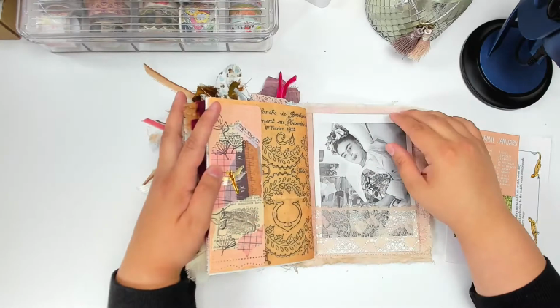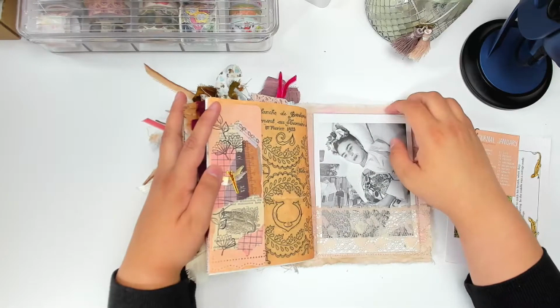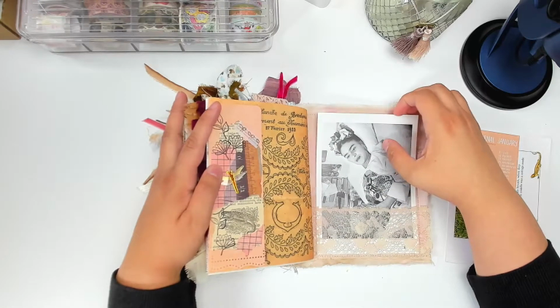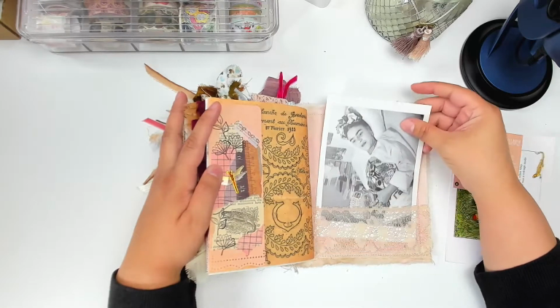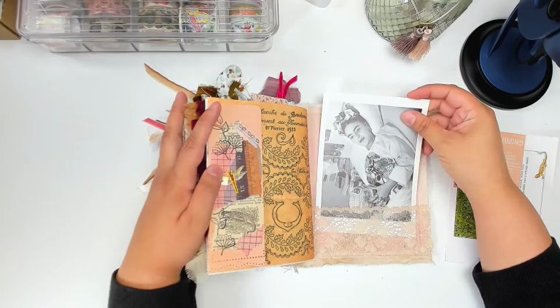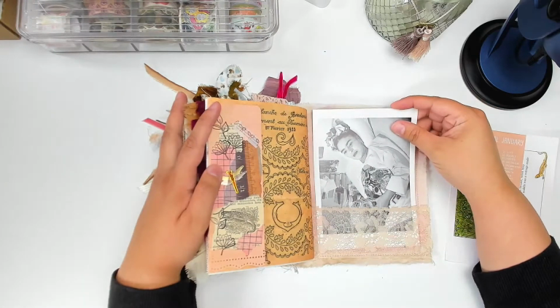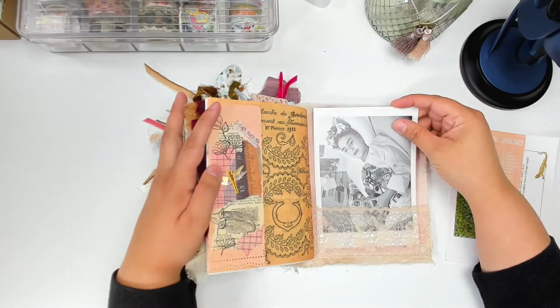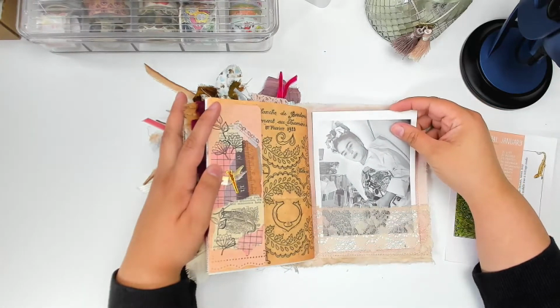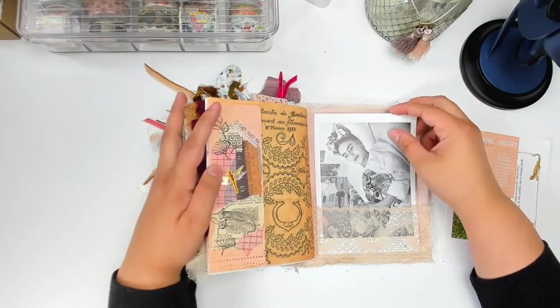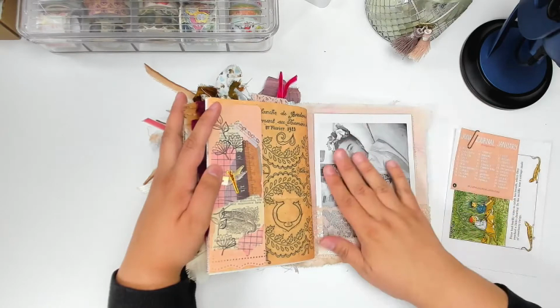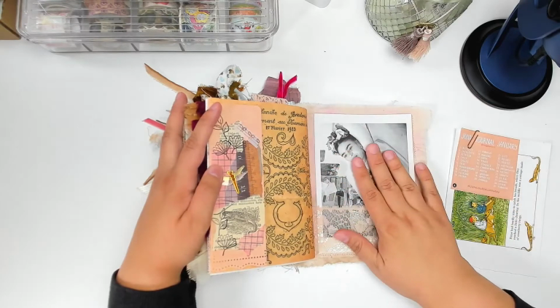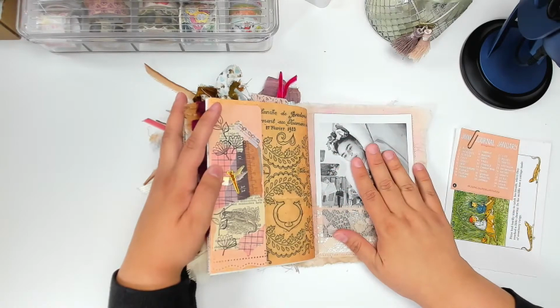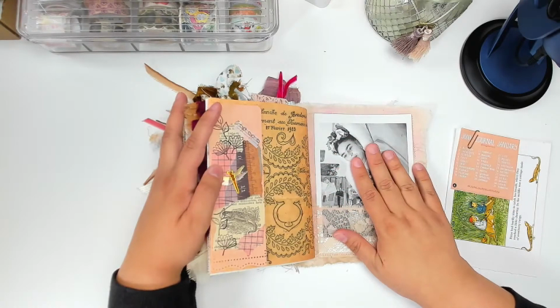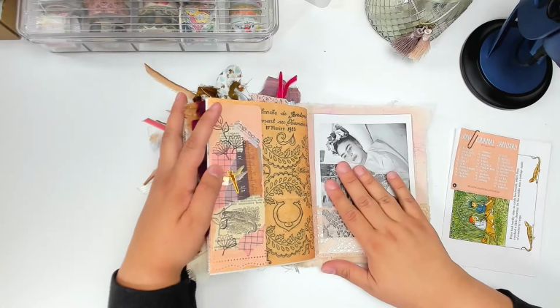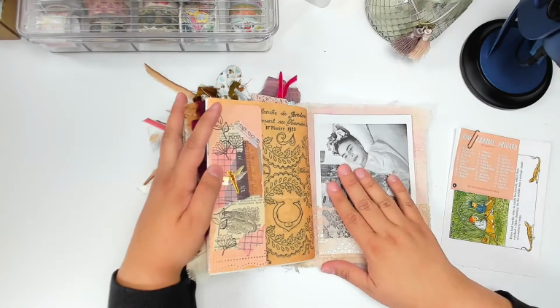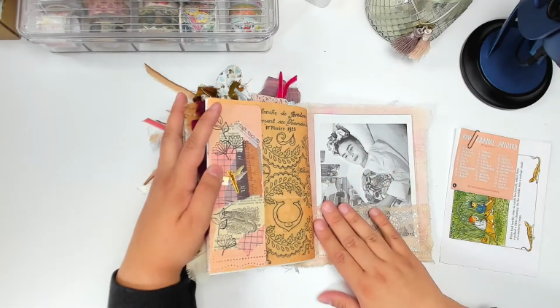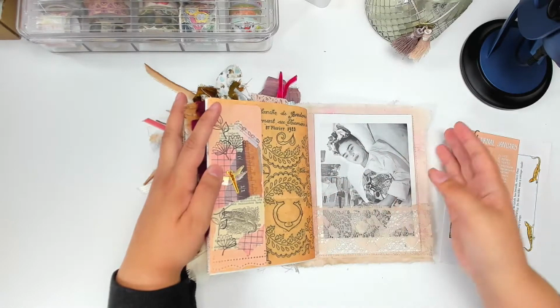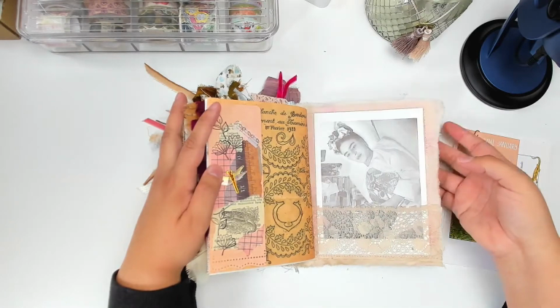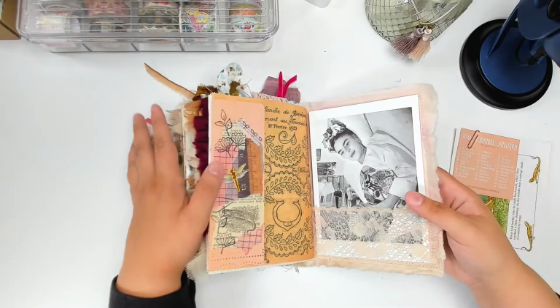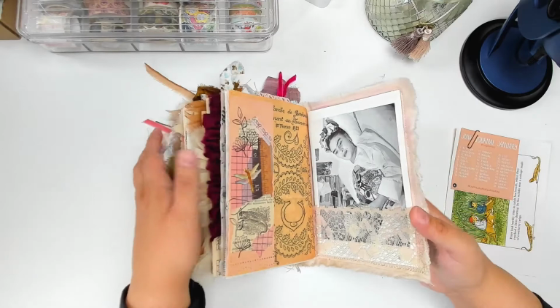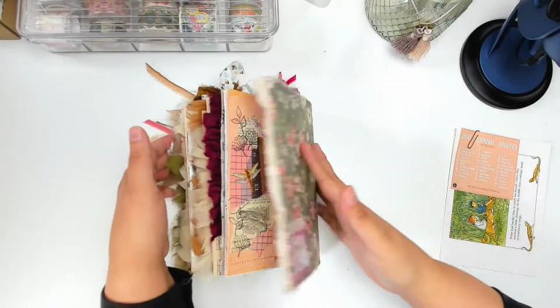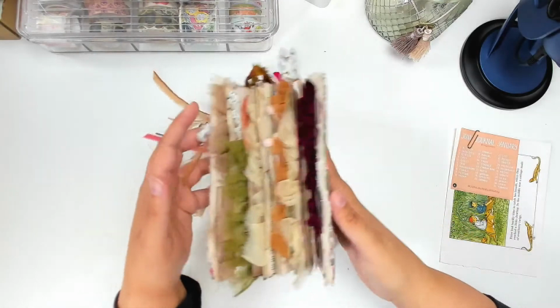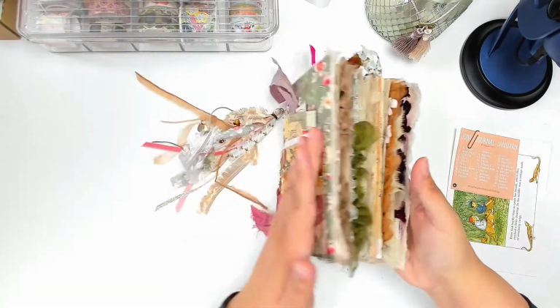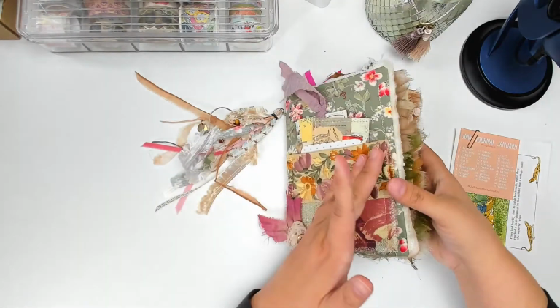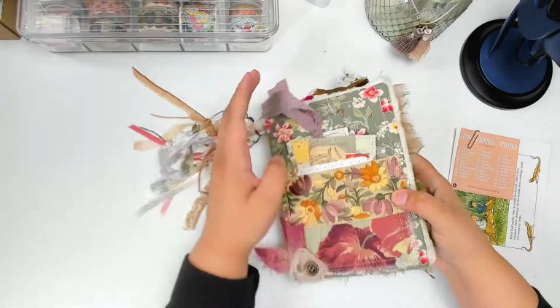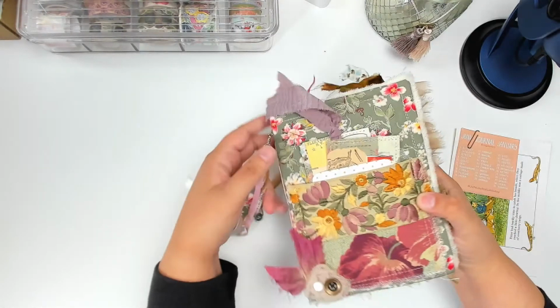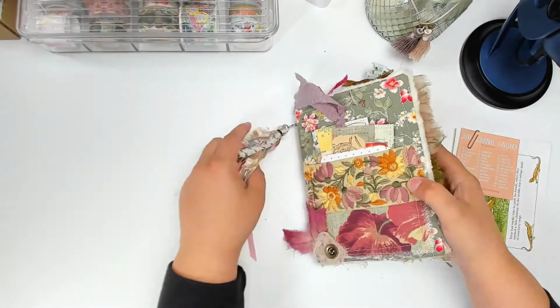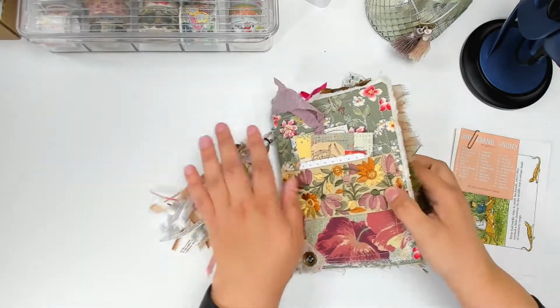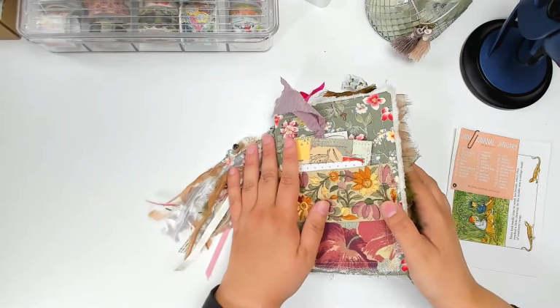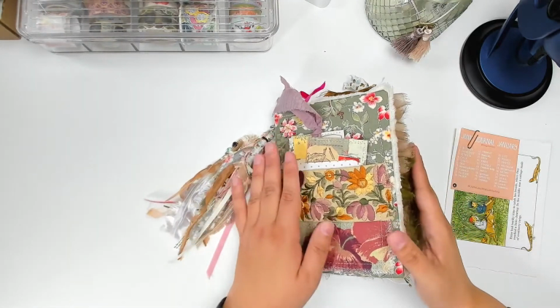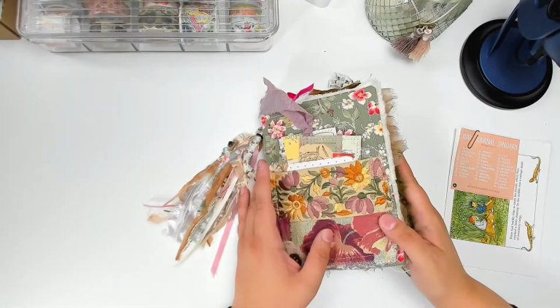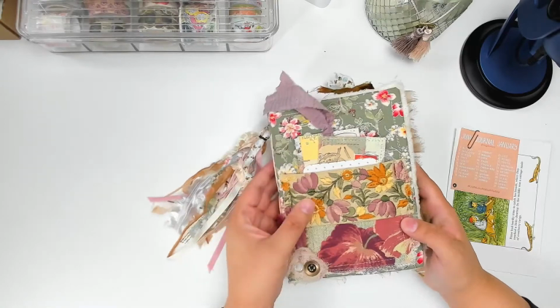One of my pen pals knows how much I adore Frida and she had sent me a few of these postcards. So I have this back here for some extra journaling space. That's it for this journal.